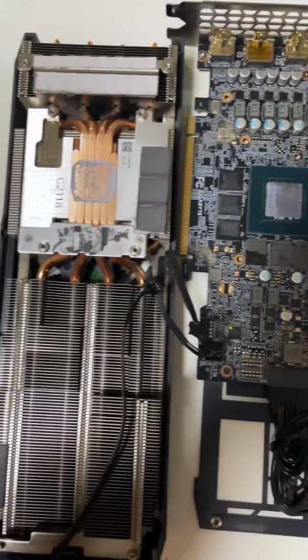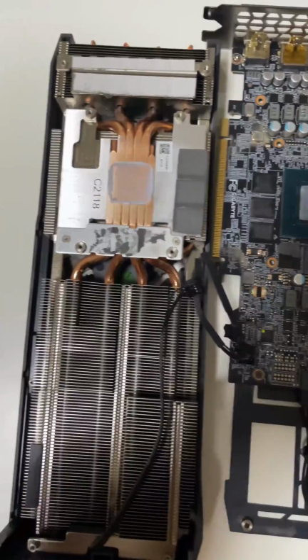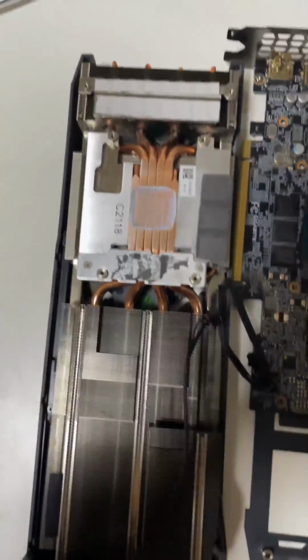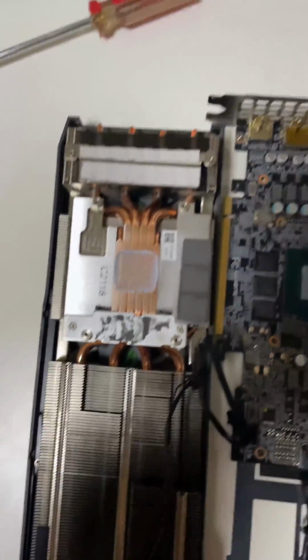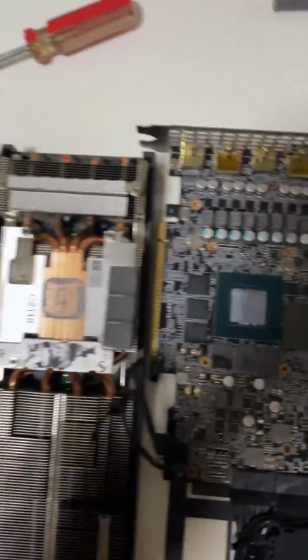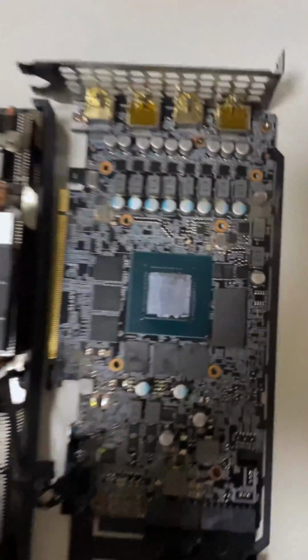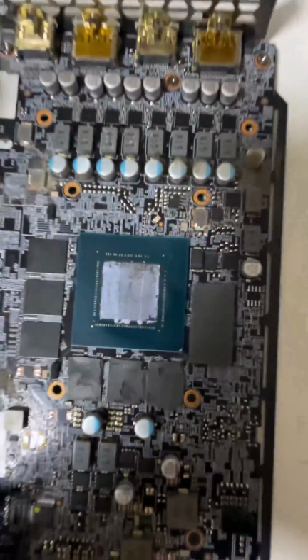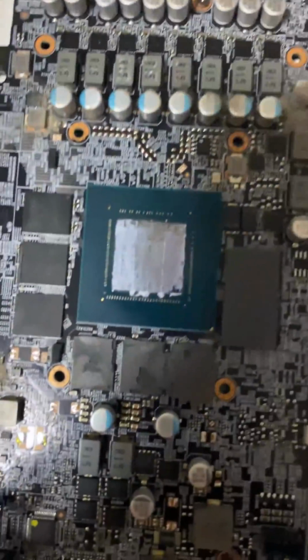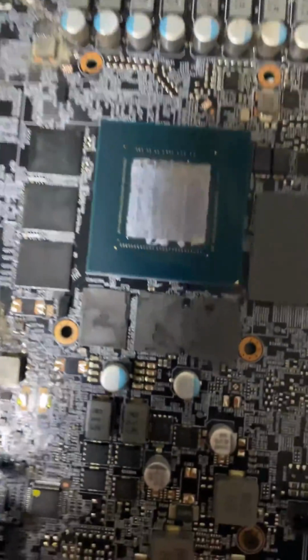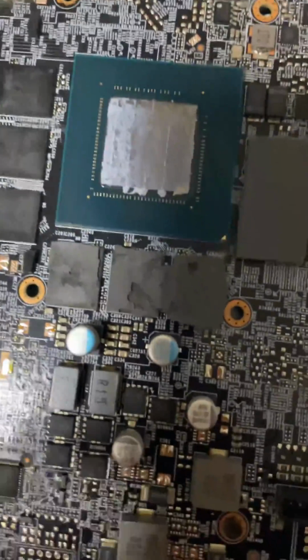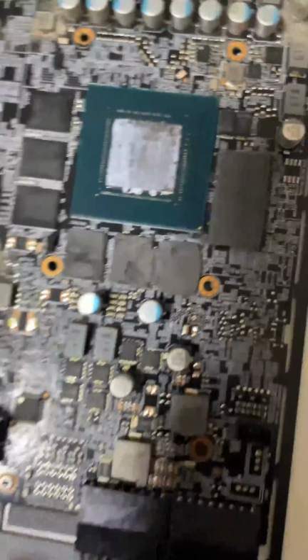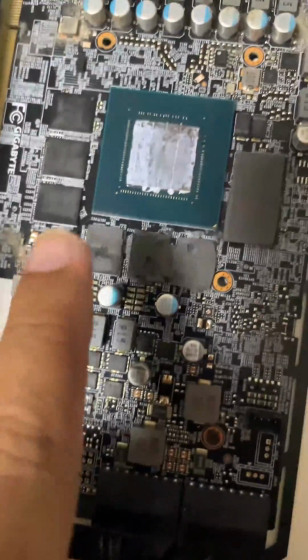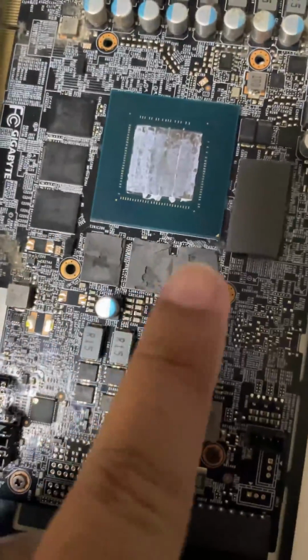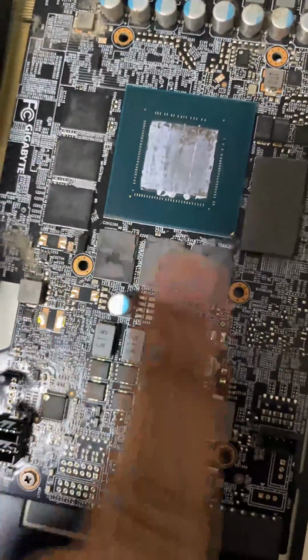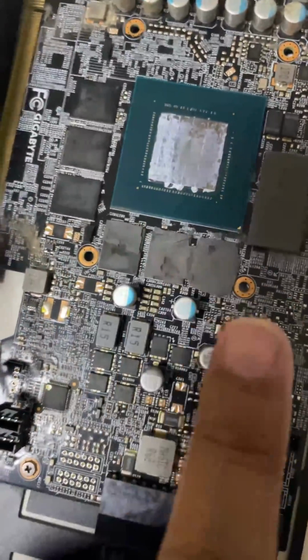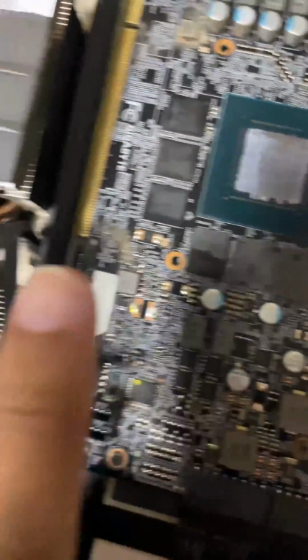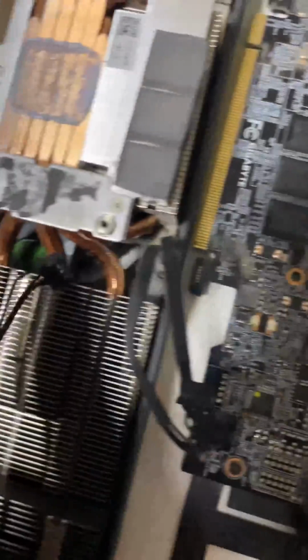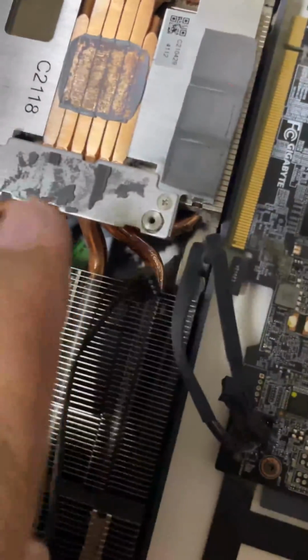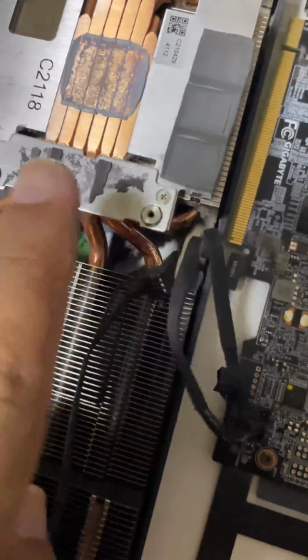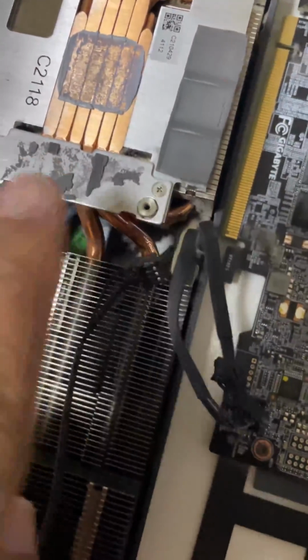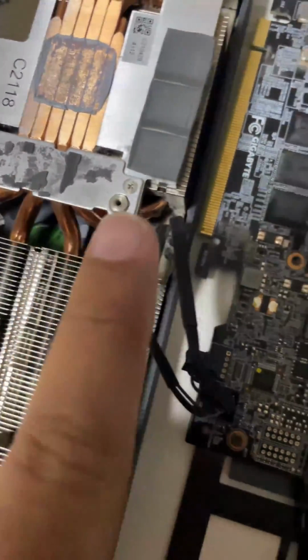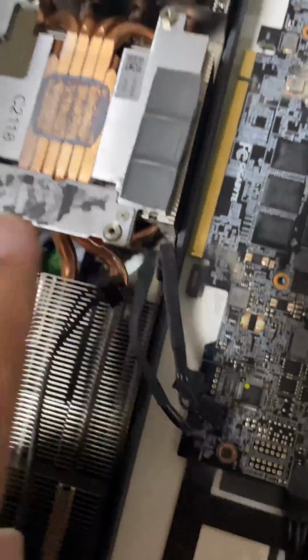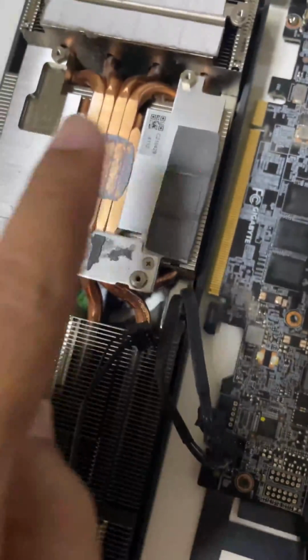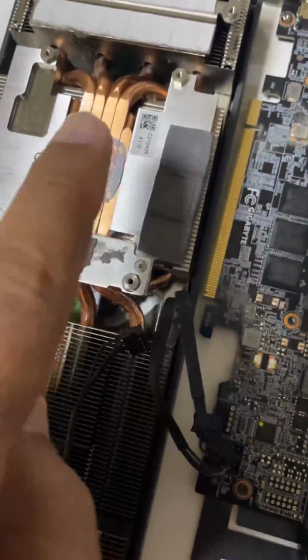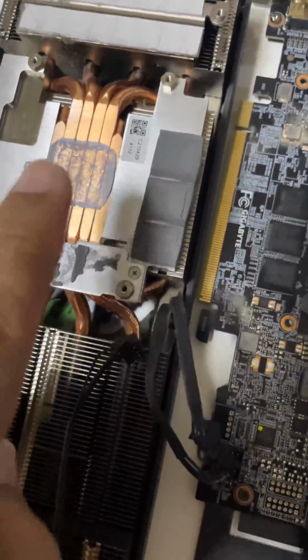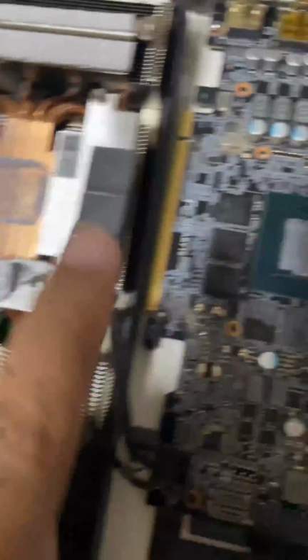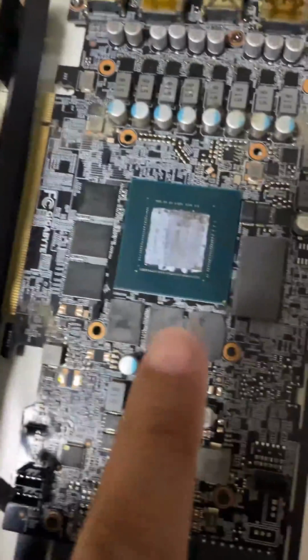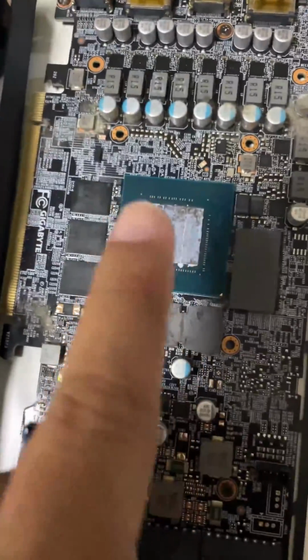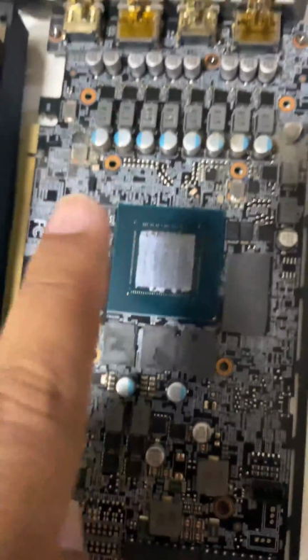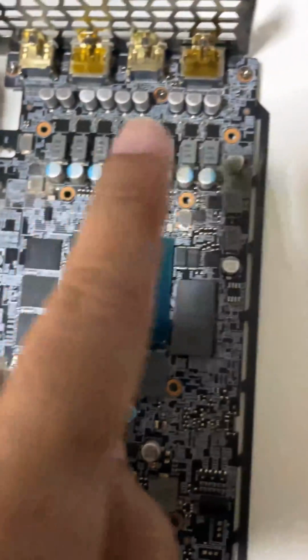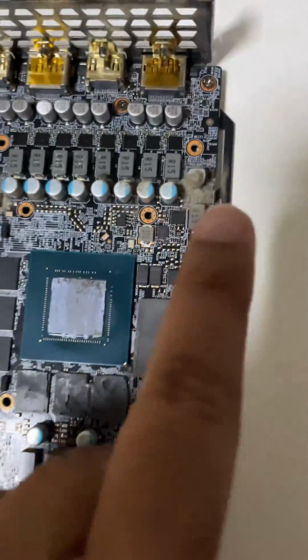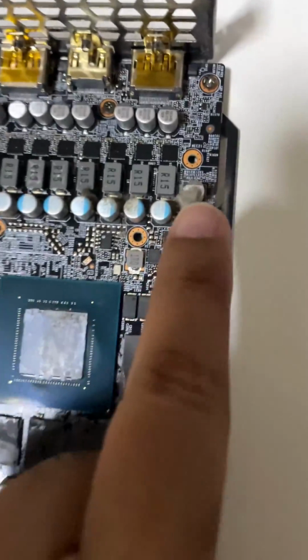After tearing apart, I noticed that the thermal pads of the VRAM are worn off here and here as well. The thermal paste also looks dried and some dust is also visible on the PCB.